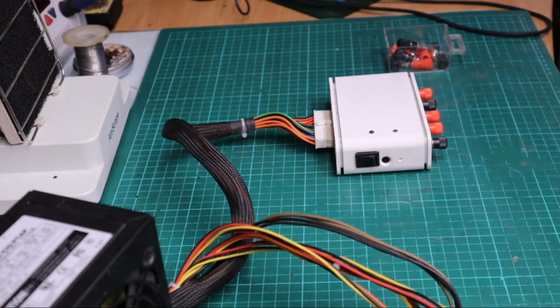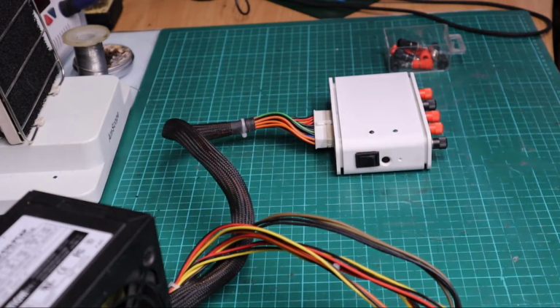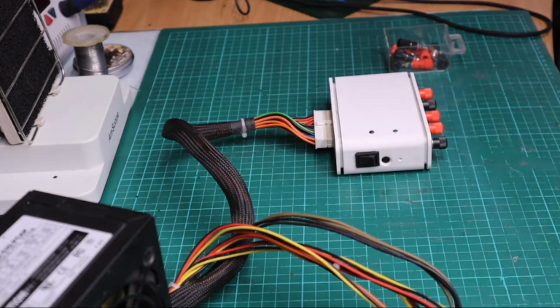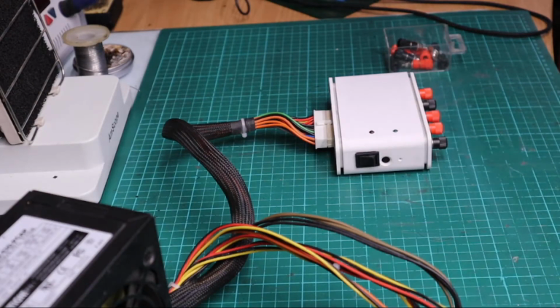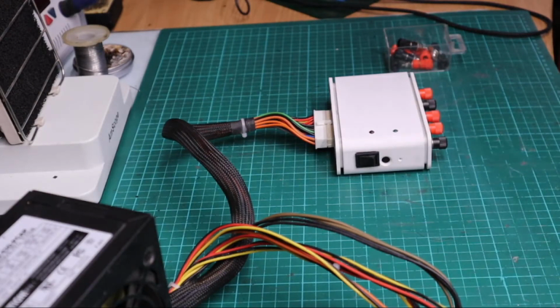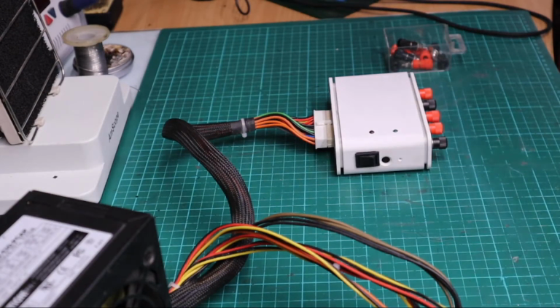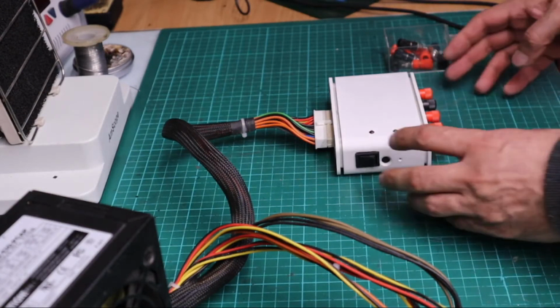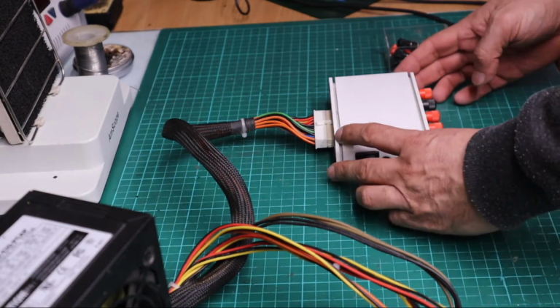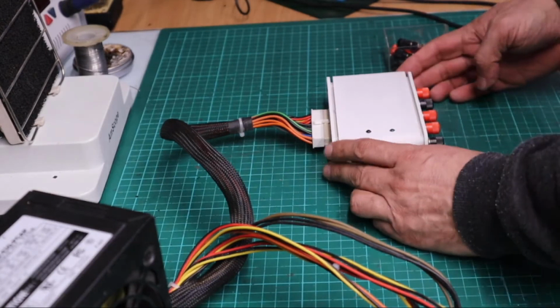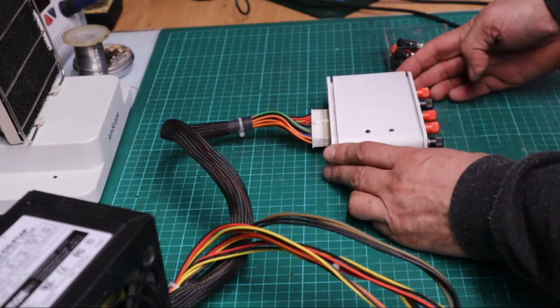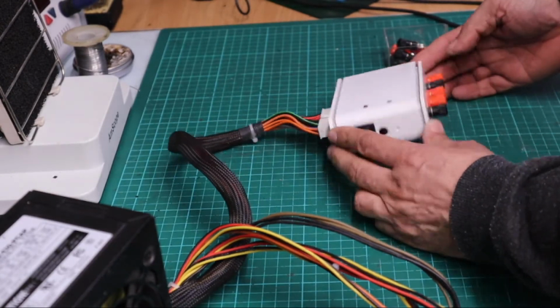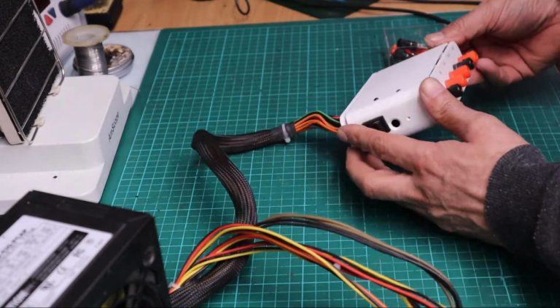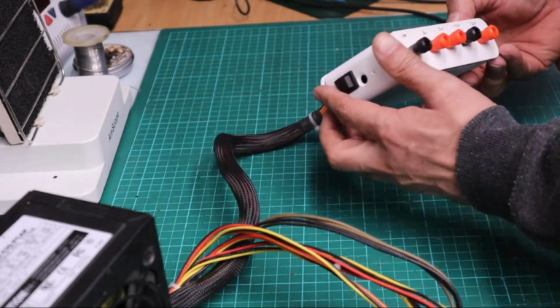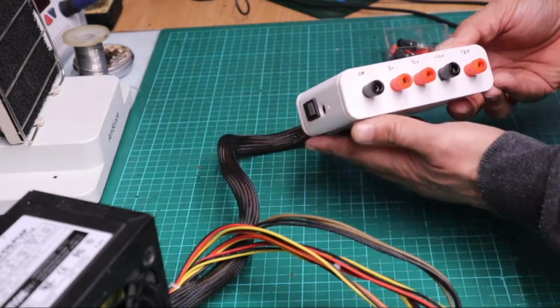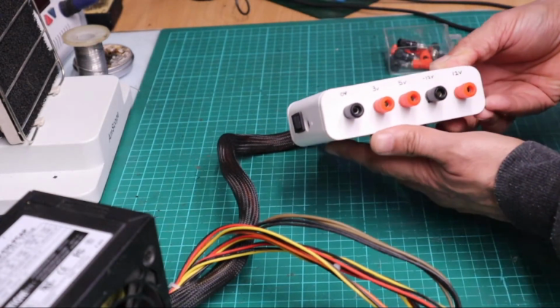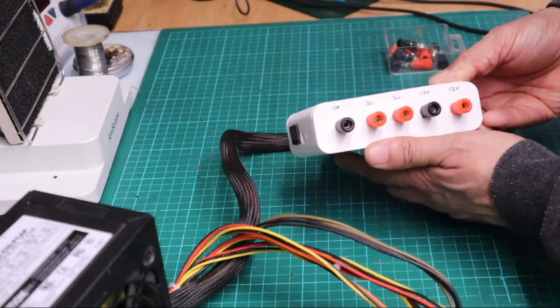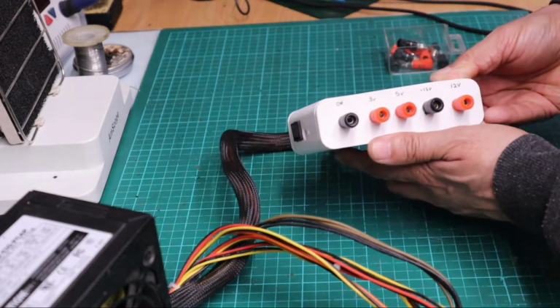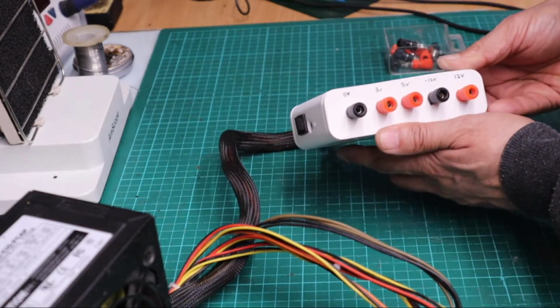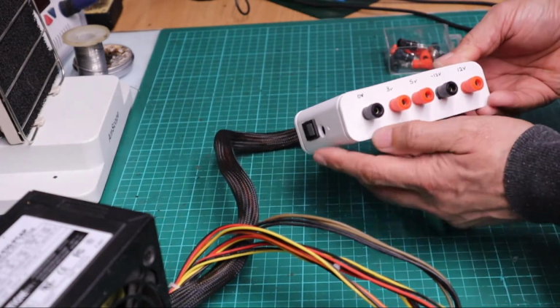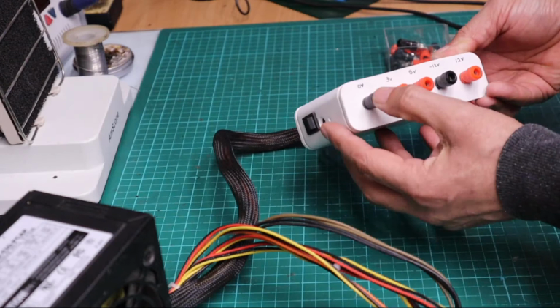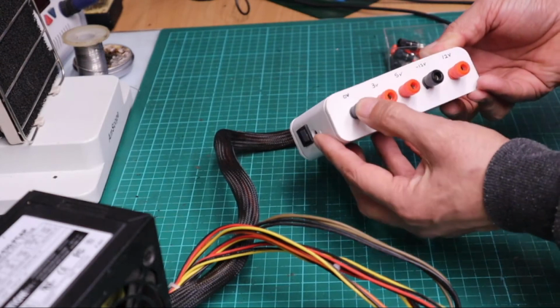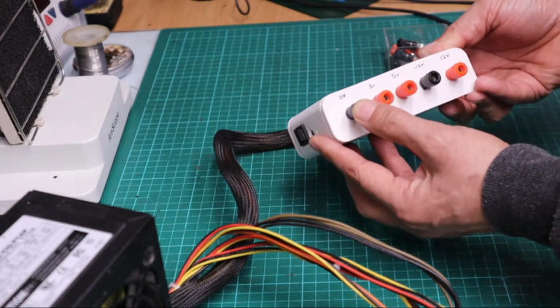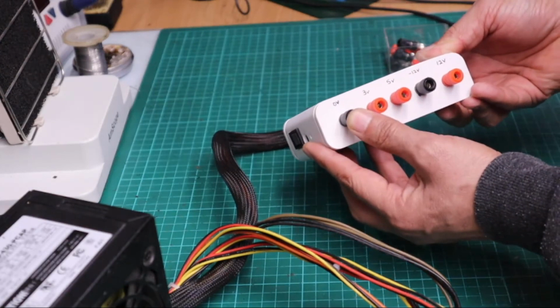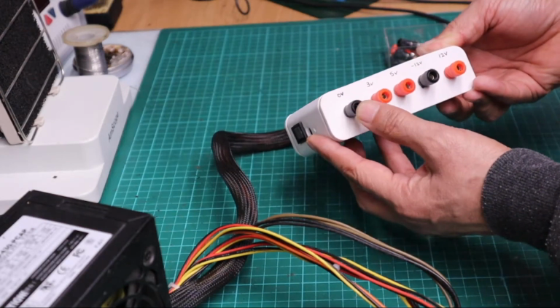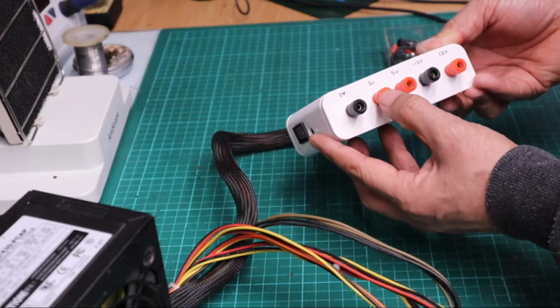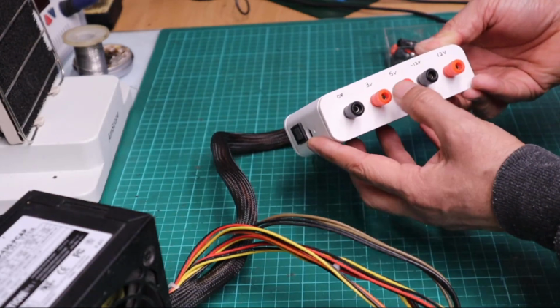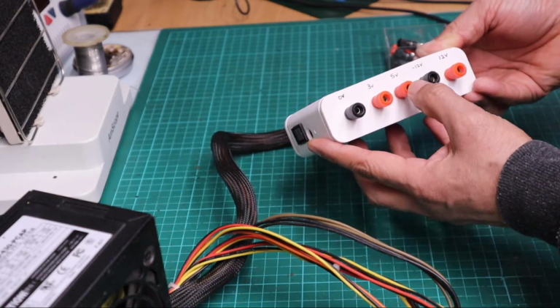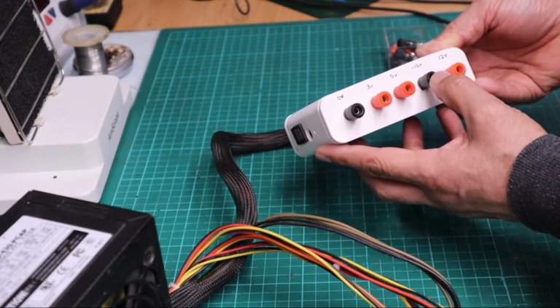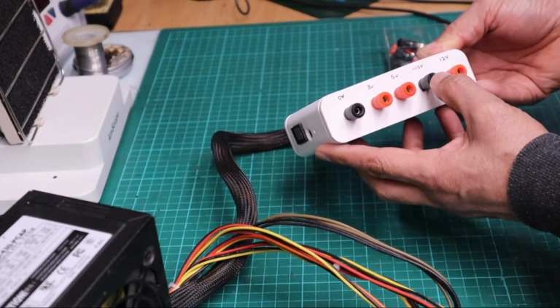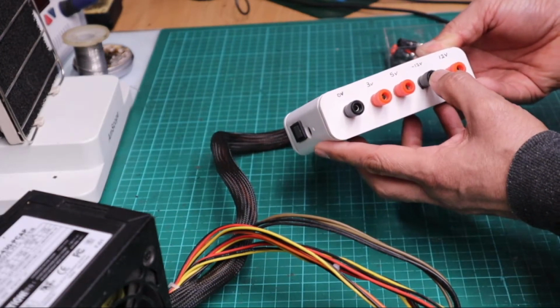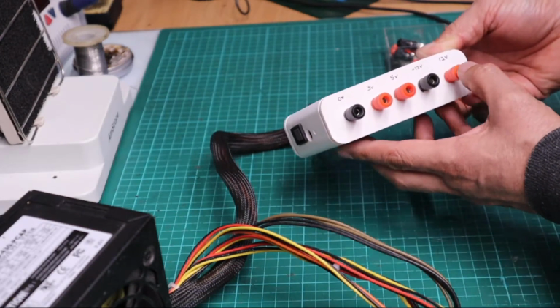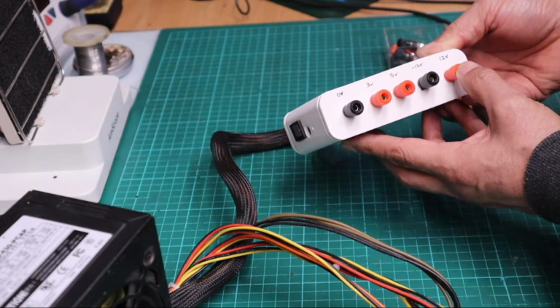Guys, this is a little project I was doing. Basically what it is, as you can see there, it's negative 3 volts, 5 volts, negative 12 volts, and 12 volts.